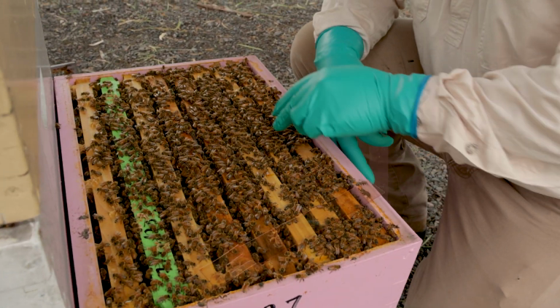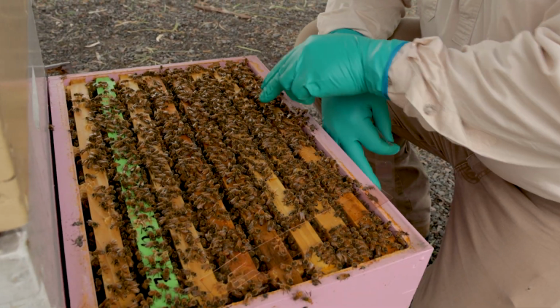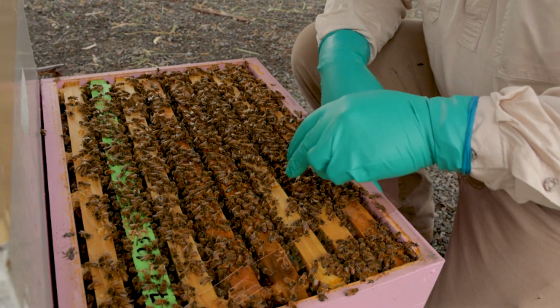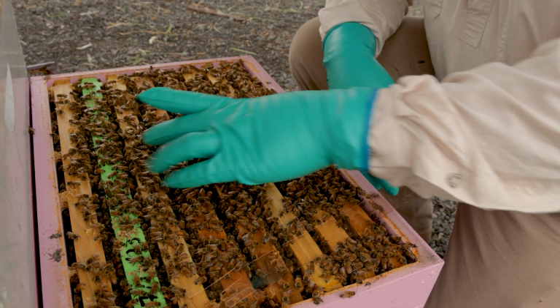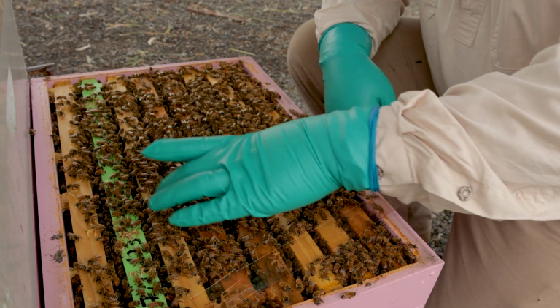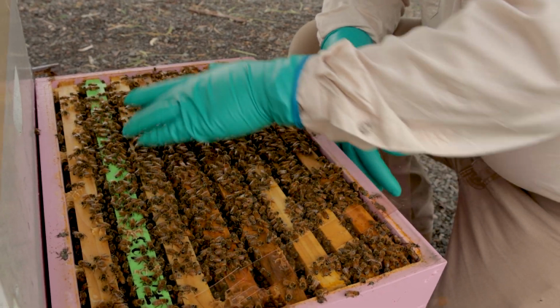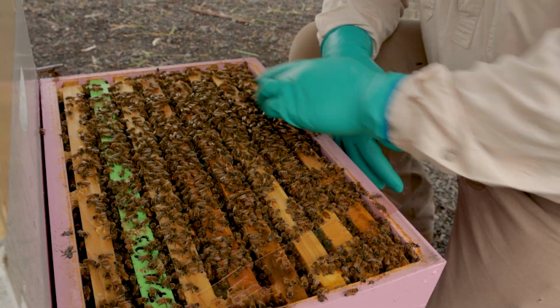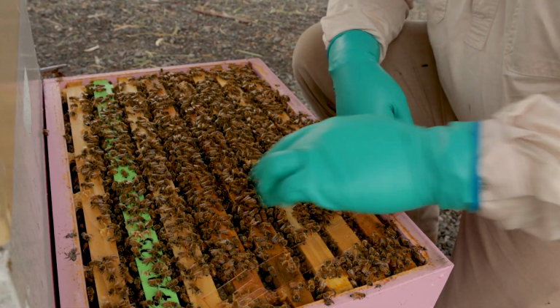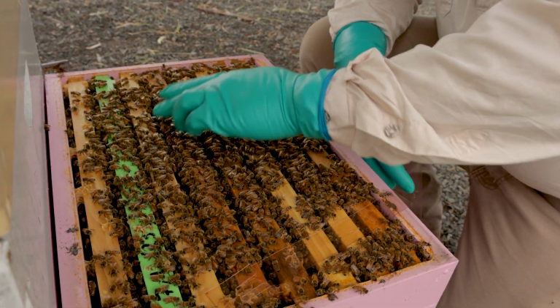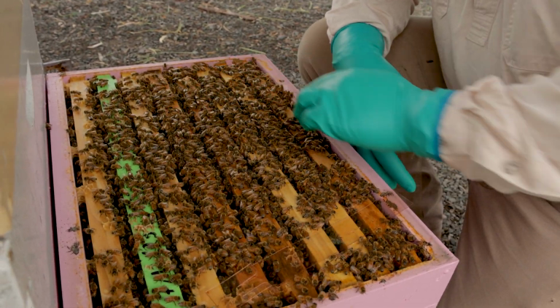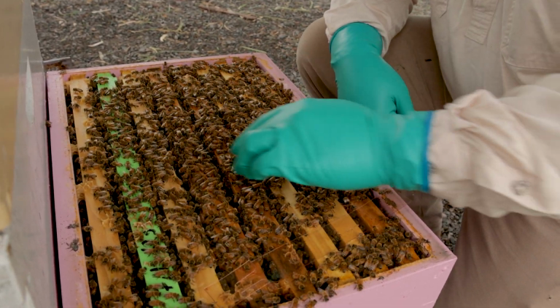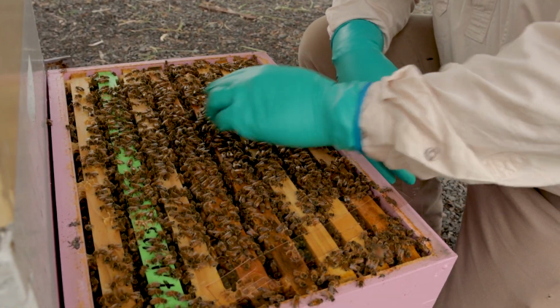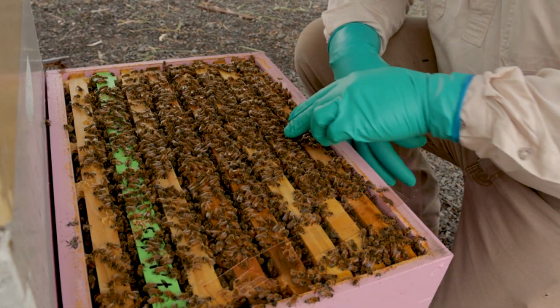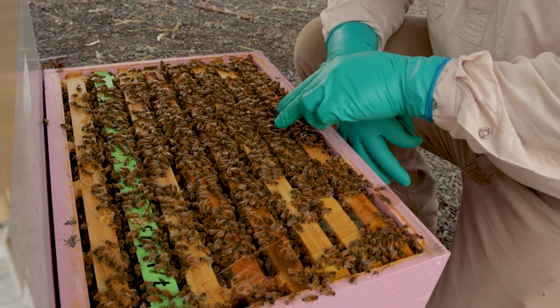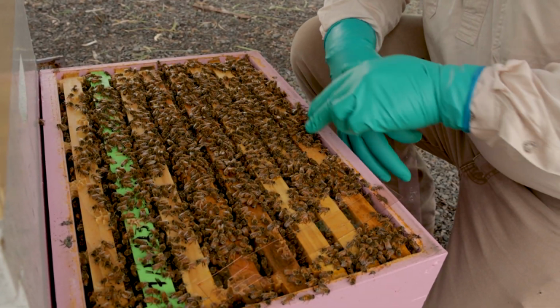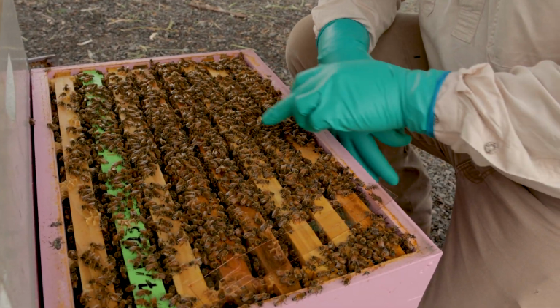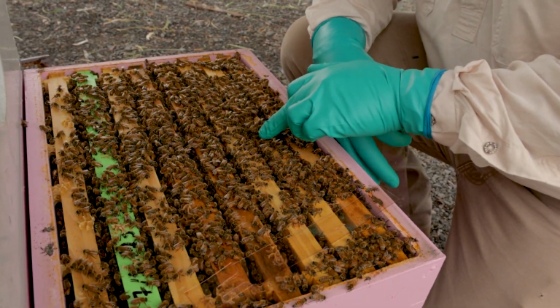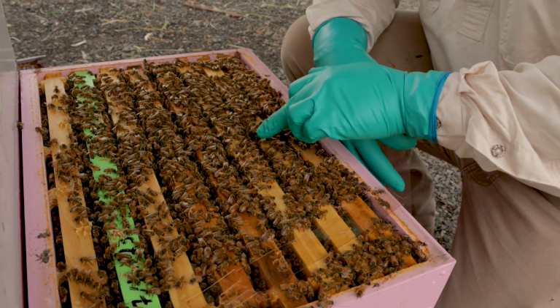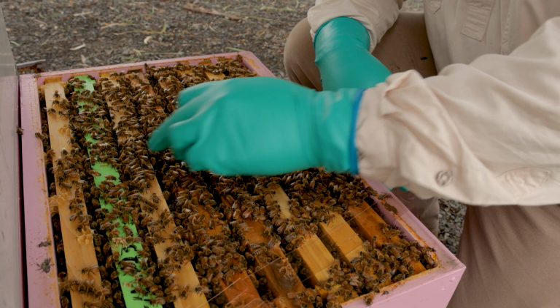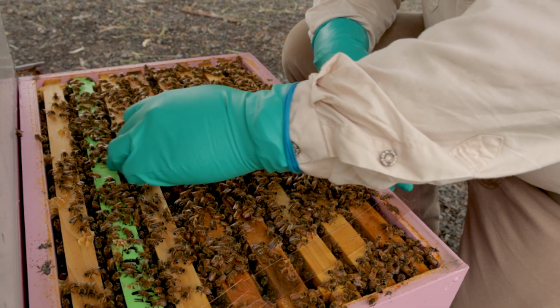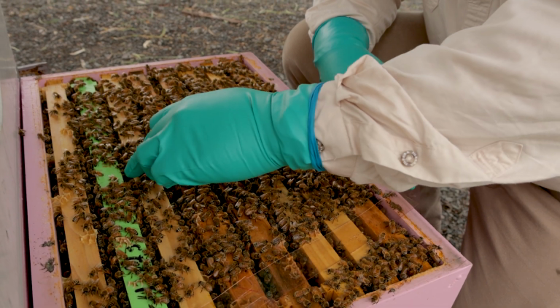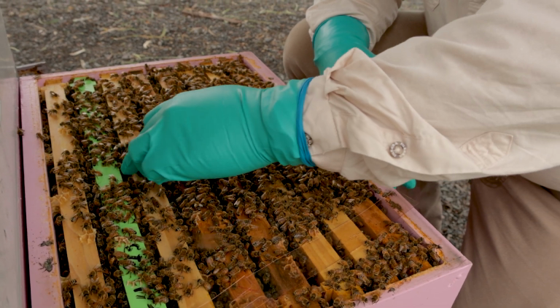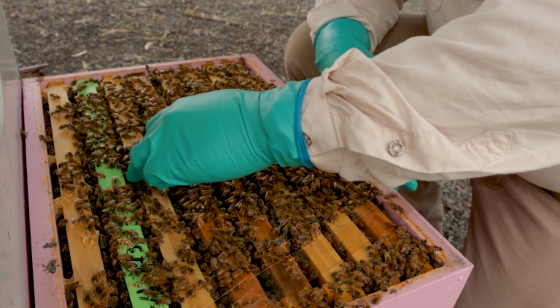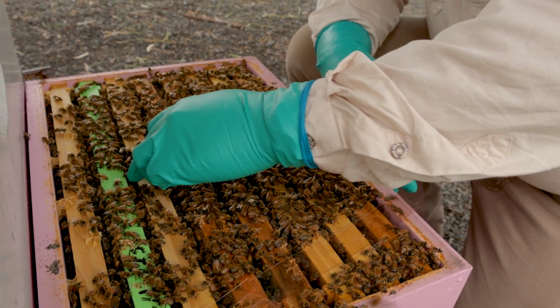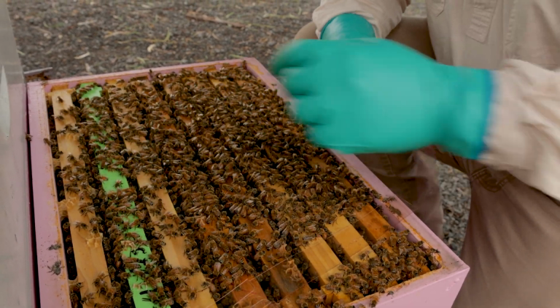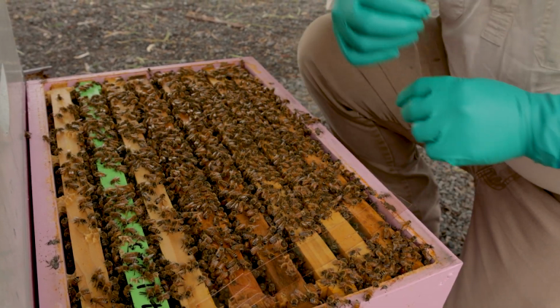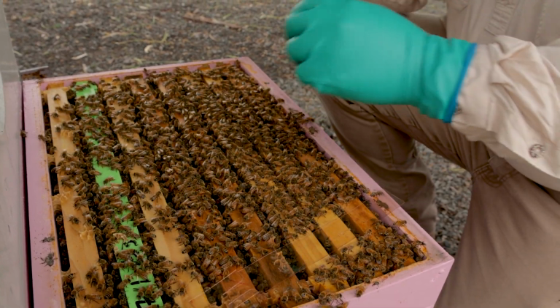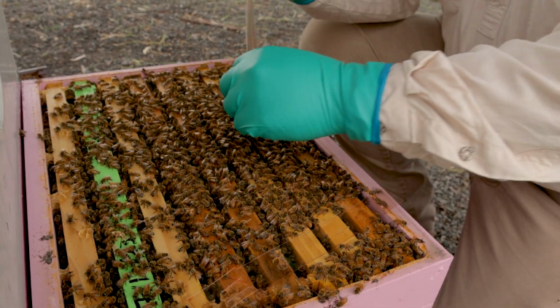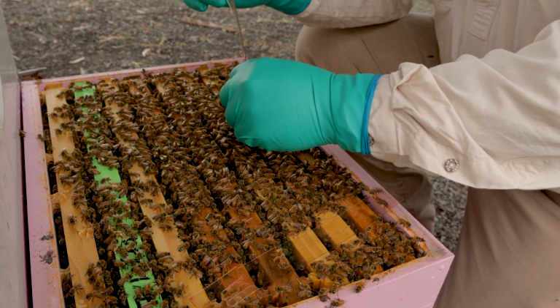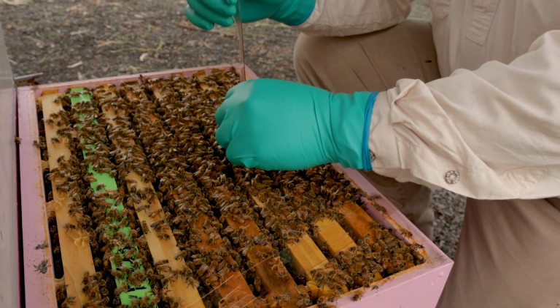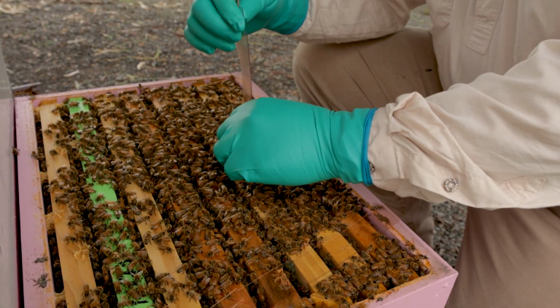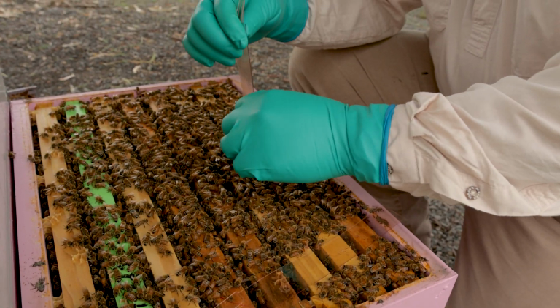I've had a look at this before and there's a really nice cluster of brood in here, so I'll go on the outer edge — I'll get that second frame in and just the inside of that drone brood frame there as well.